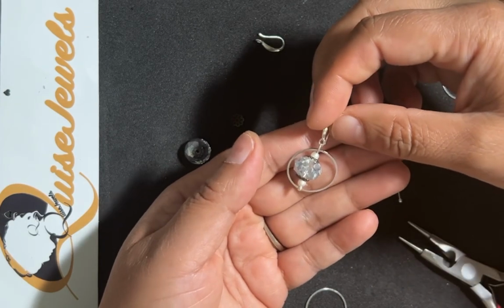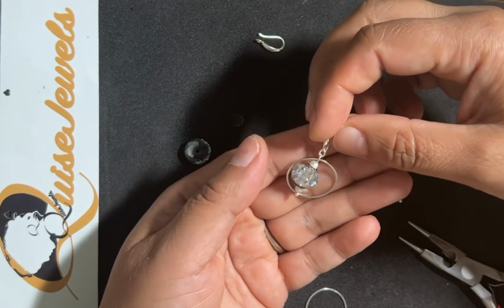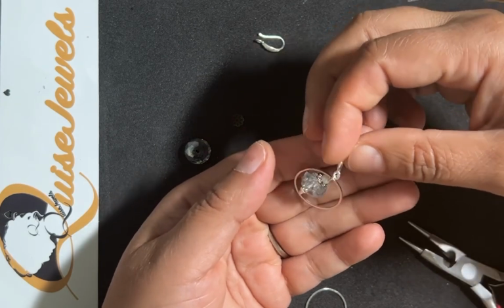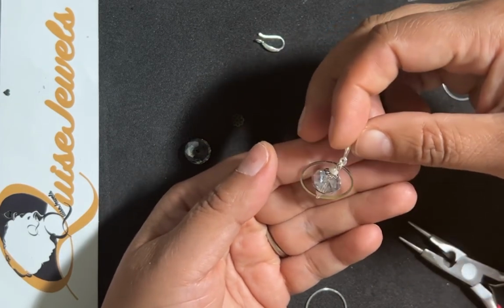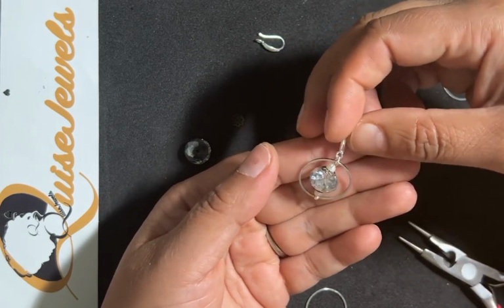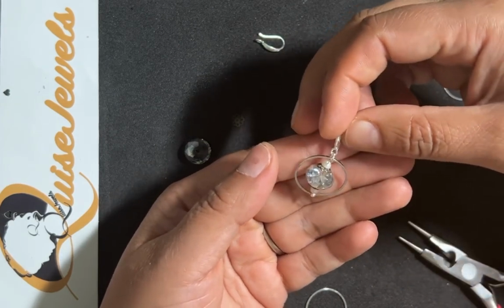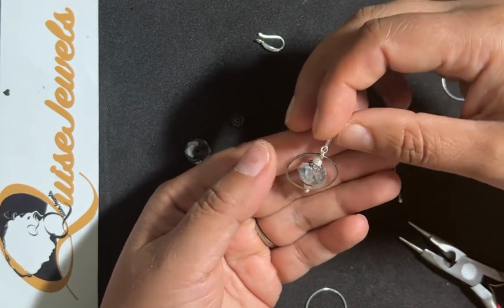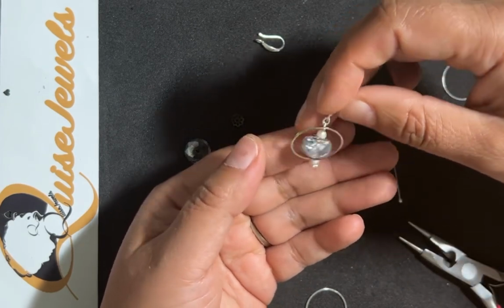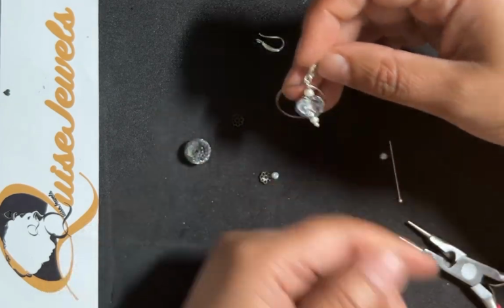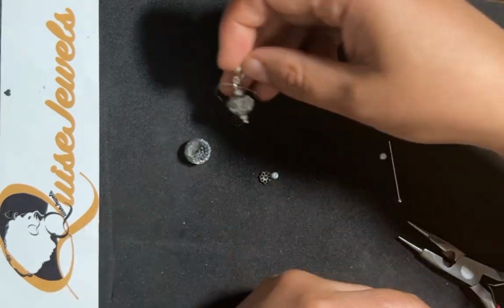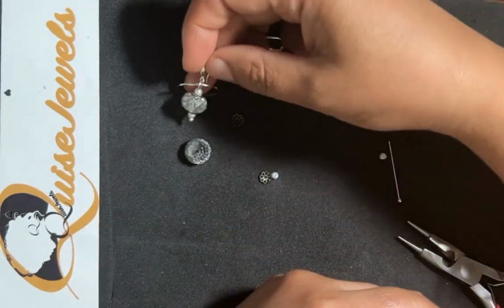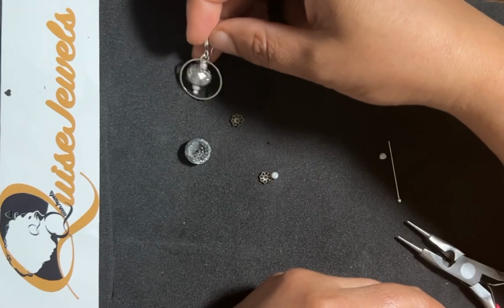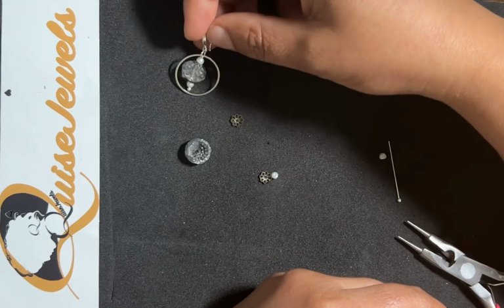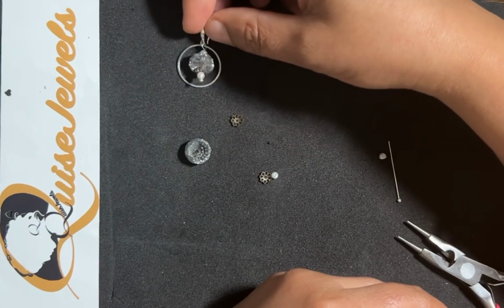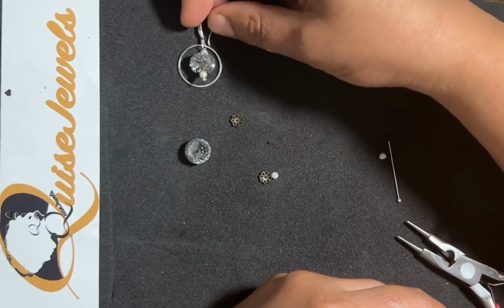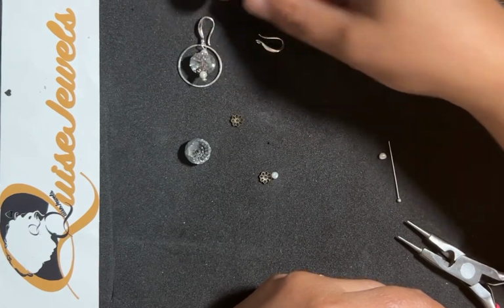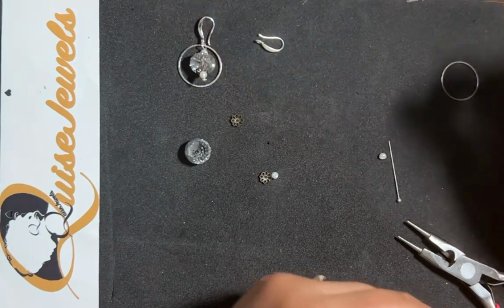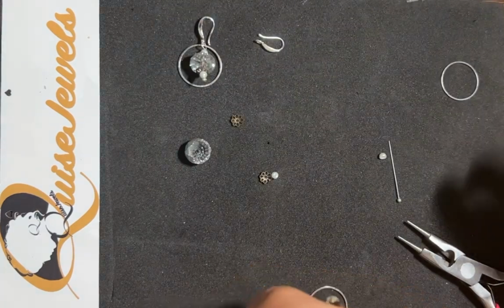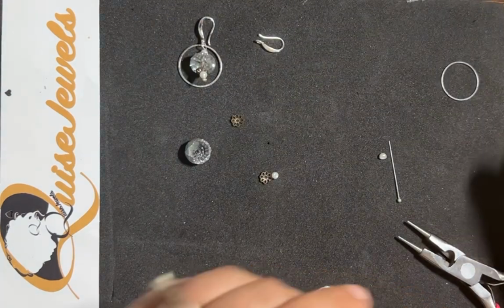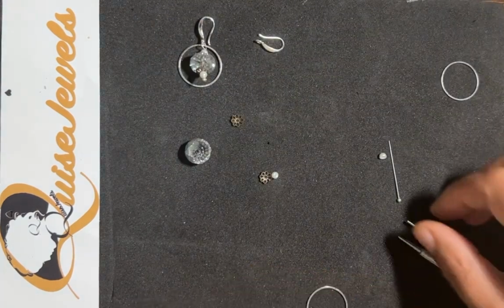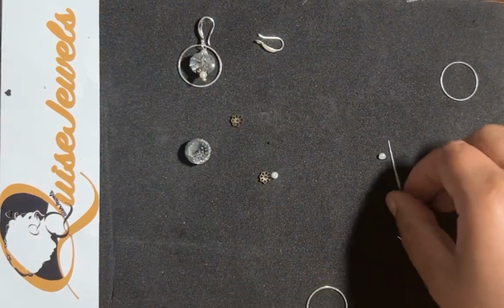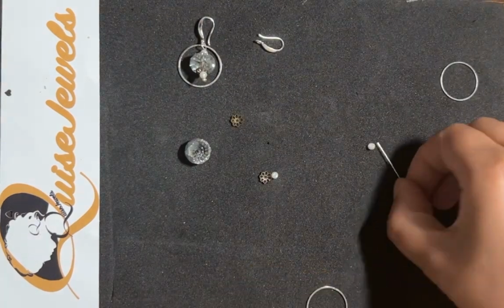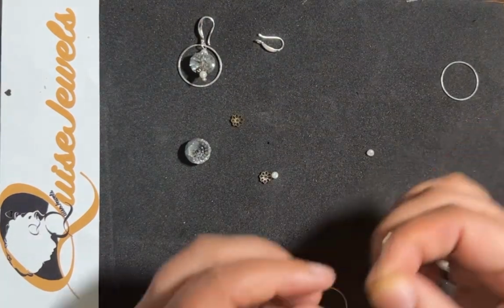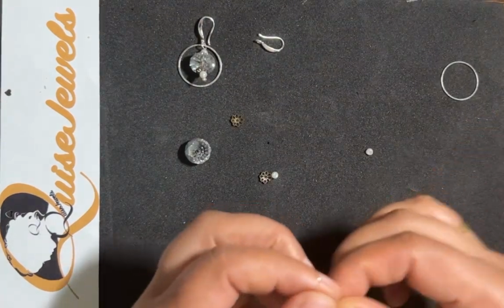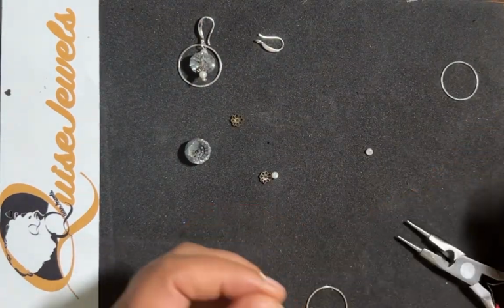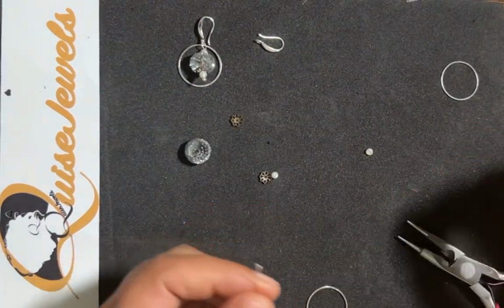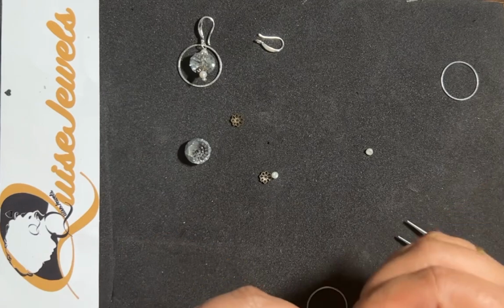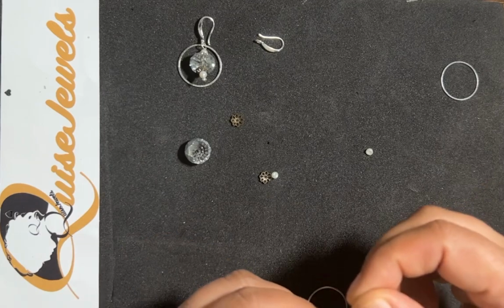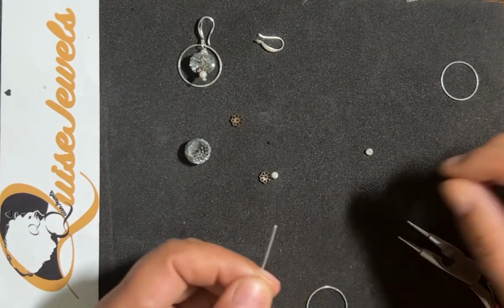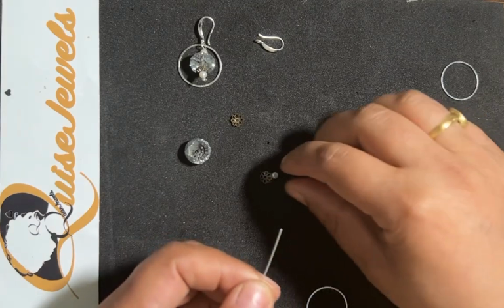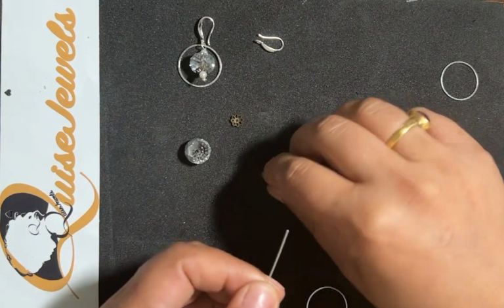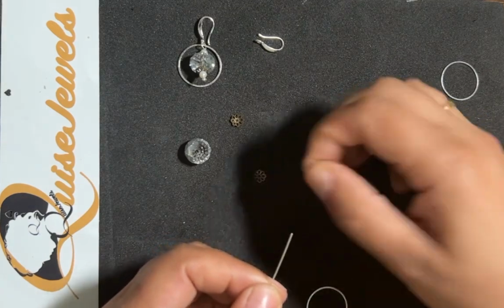For that we would need a head pin. I am adding a pearl — a seed pearl.